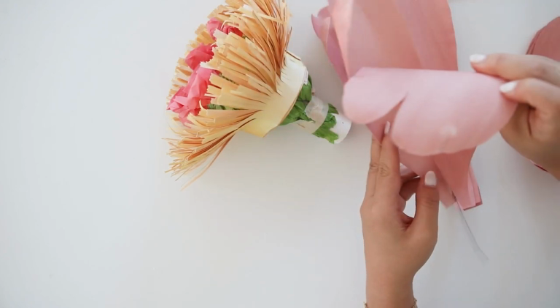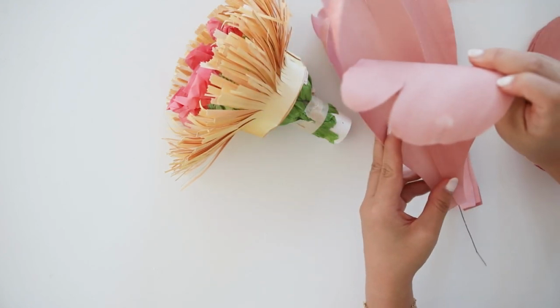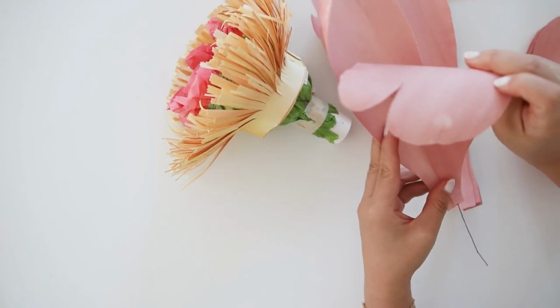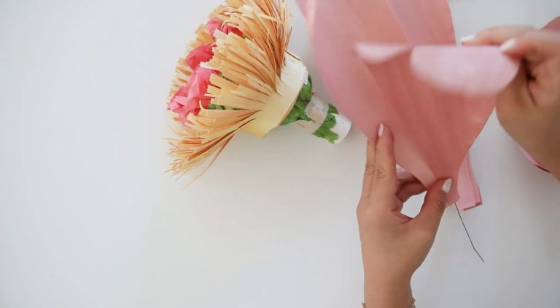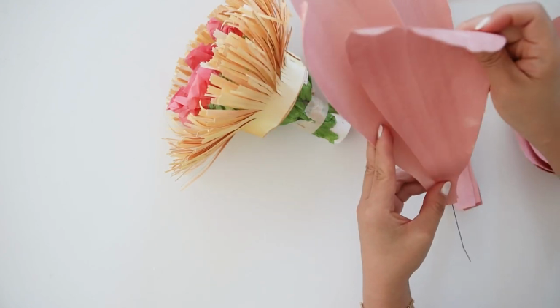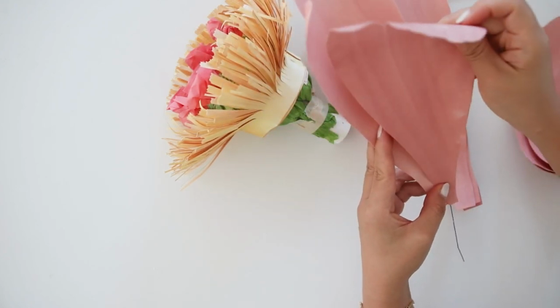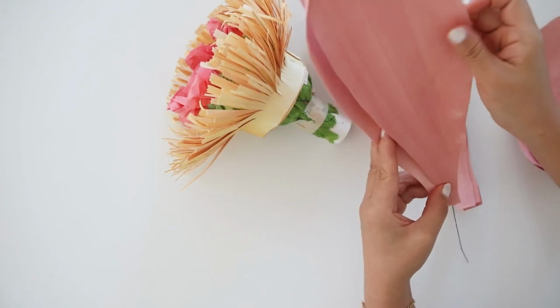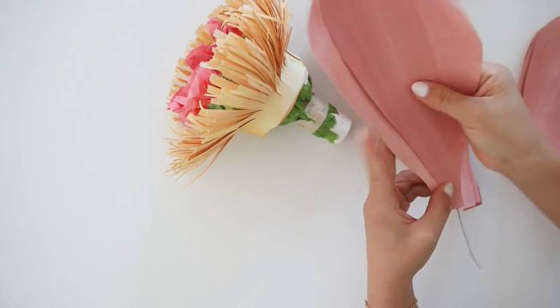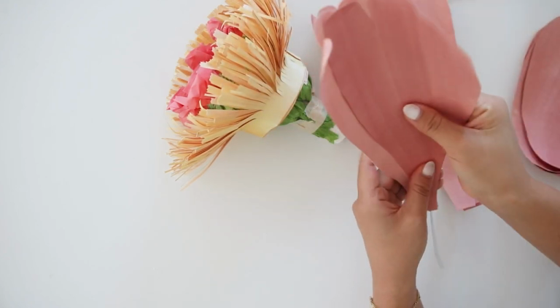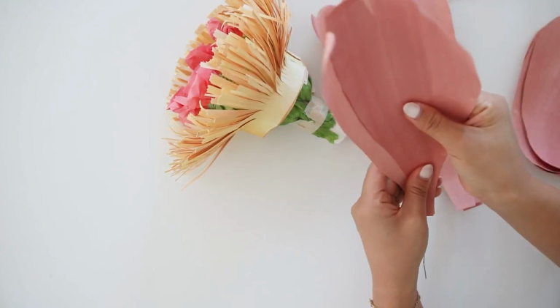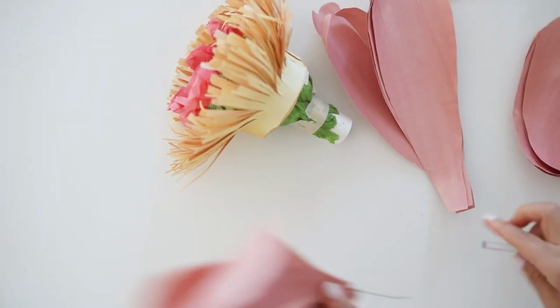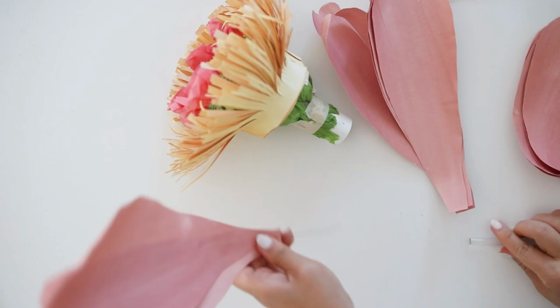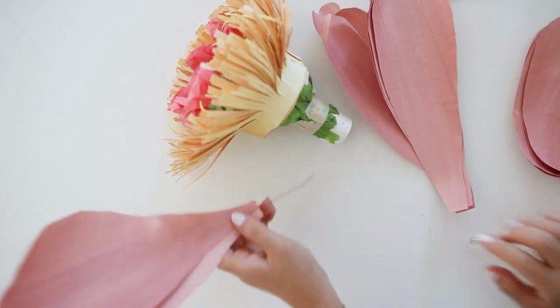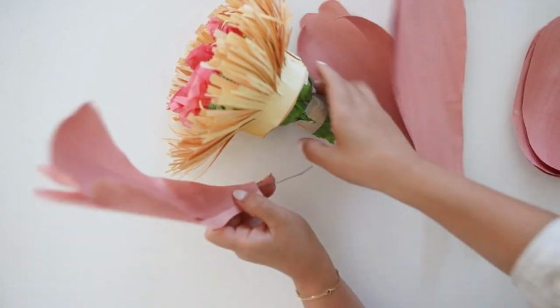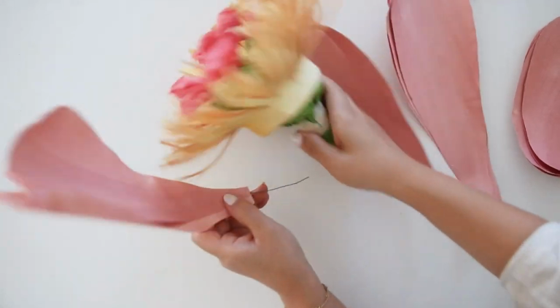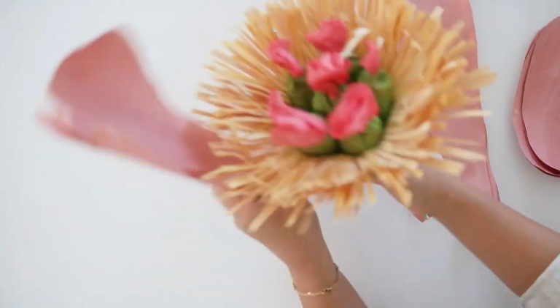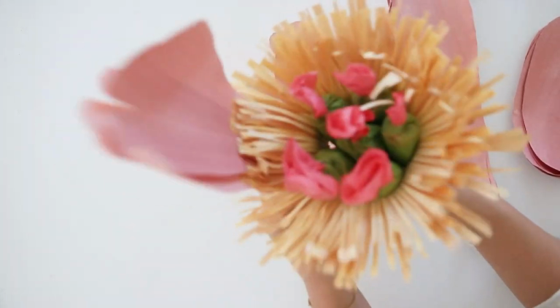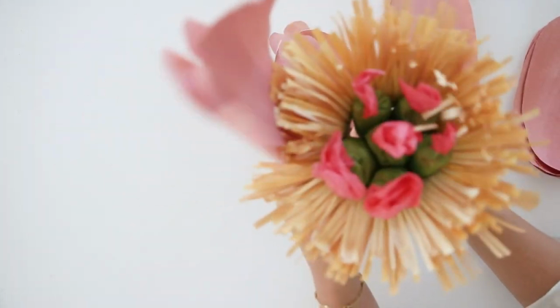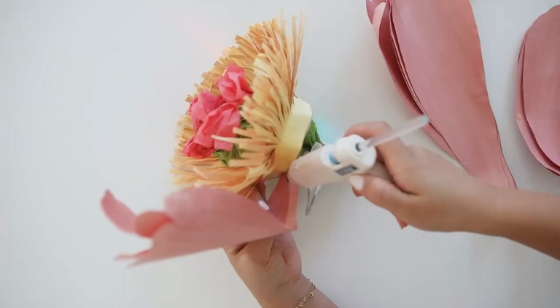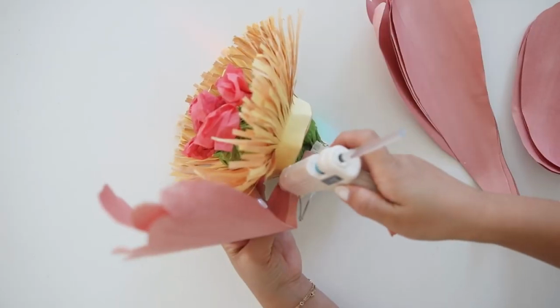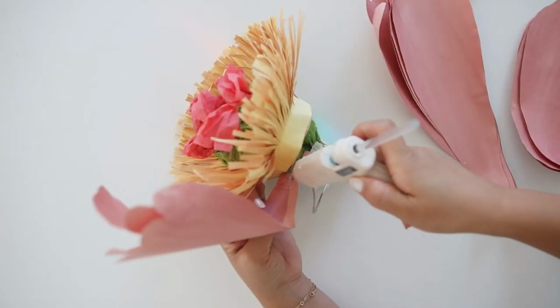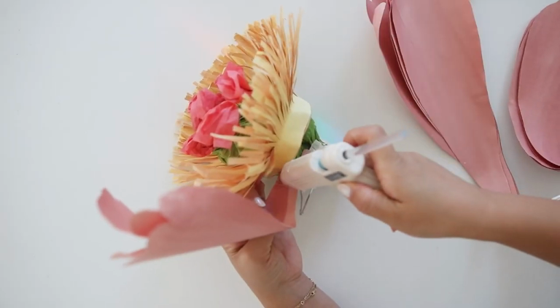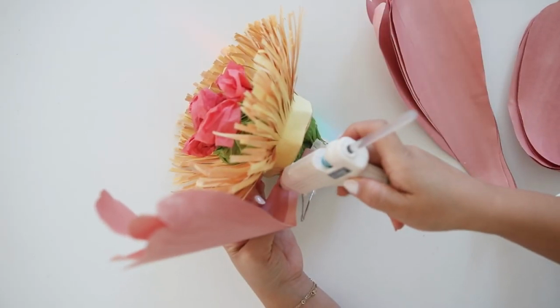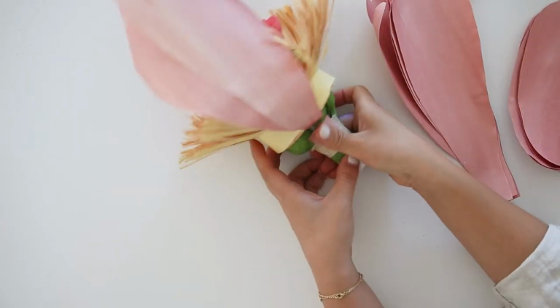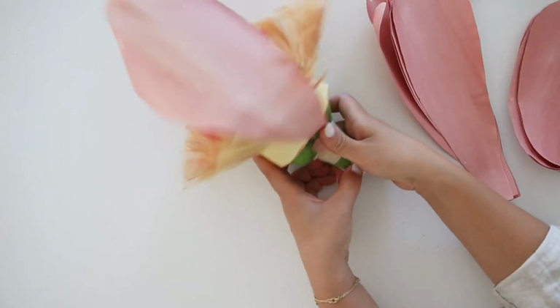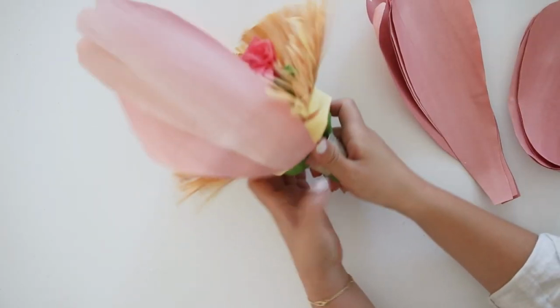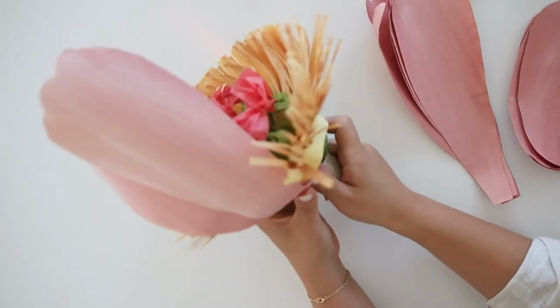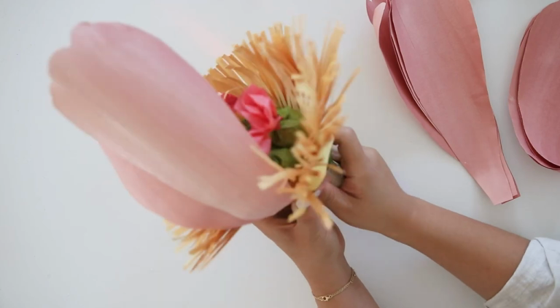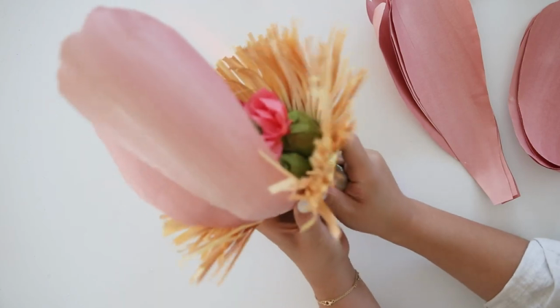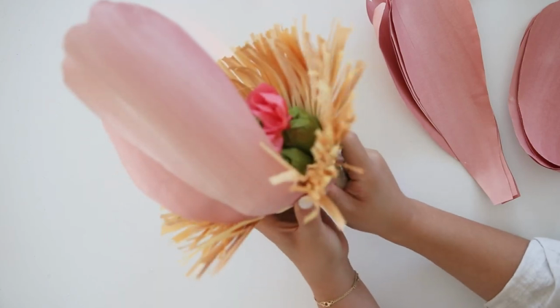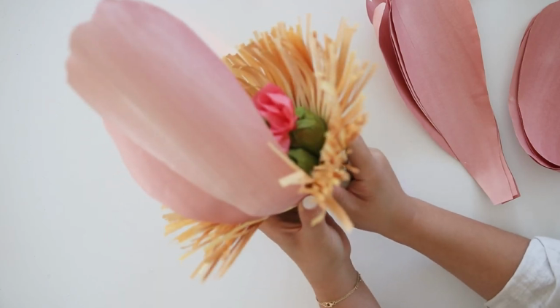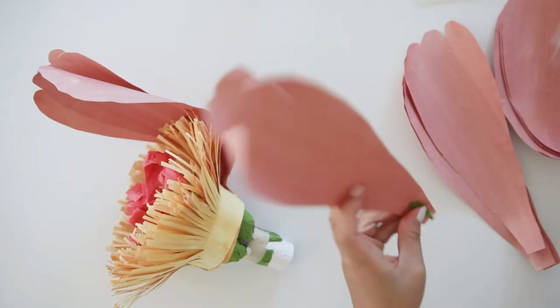Go ahead and cut 10 of the first smaller petals and shape them in increments of 5 by curling it in, both horizontally and vertically. I used my other PVC pipe to help curl it.